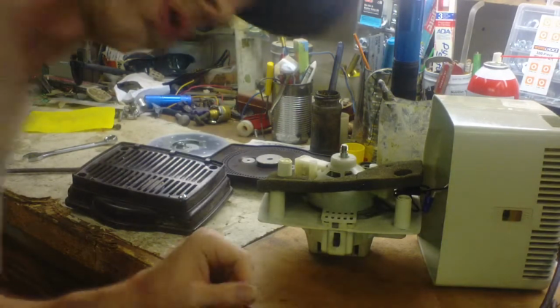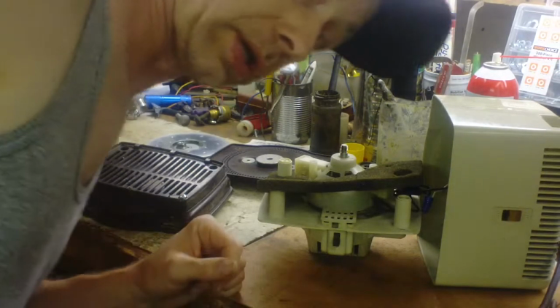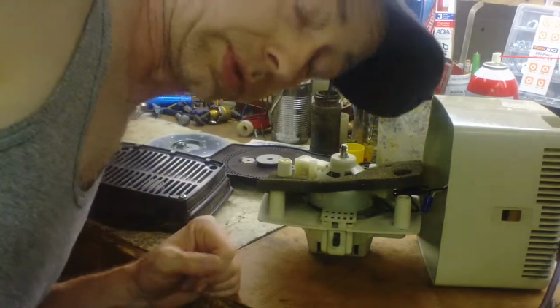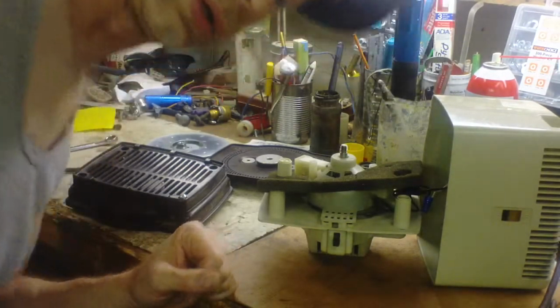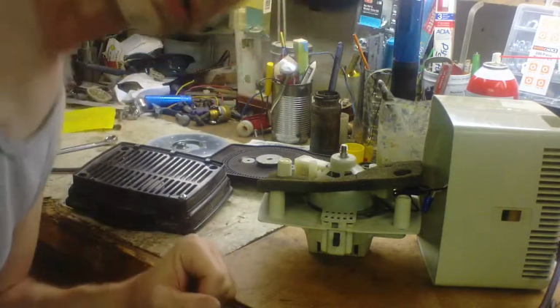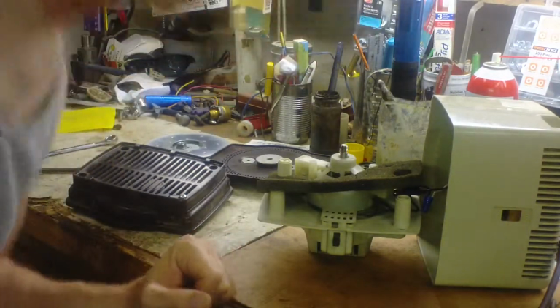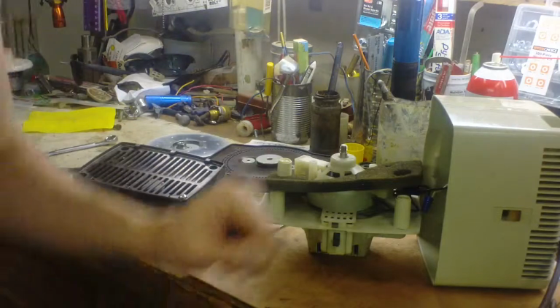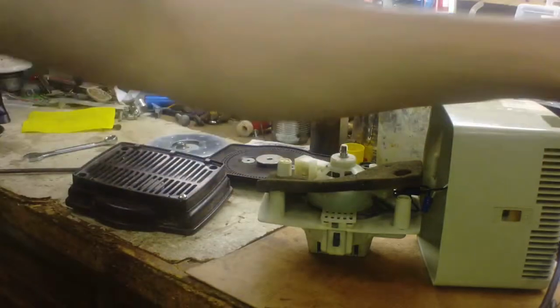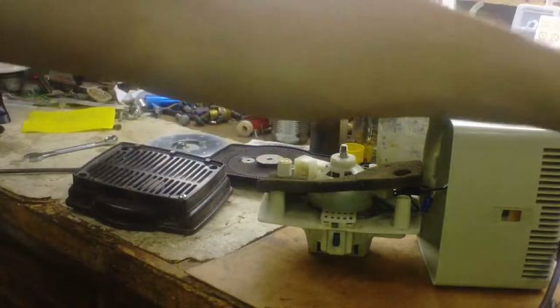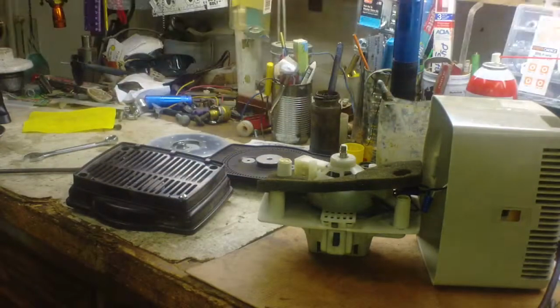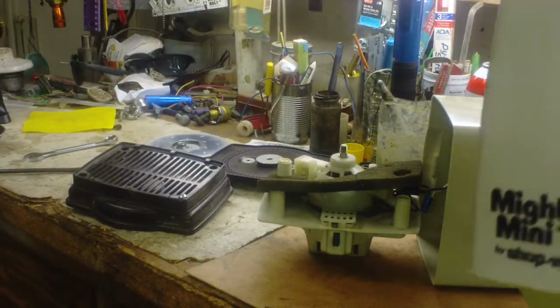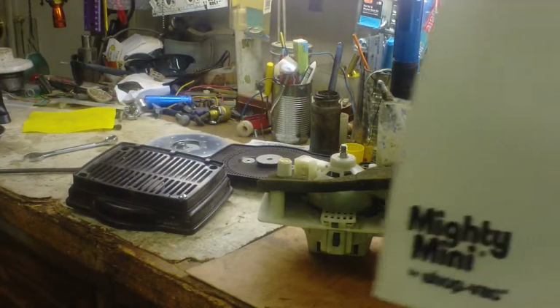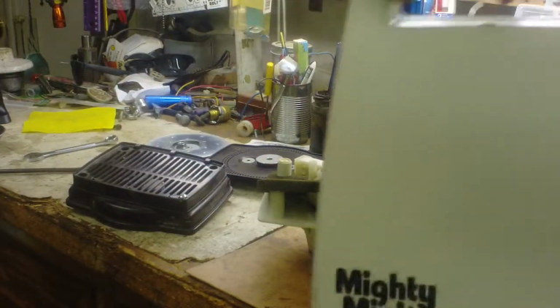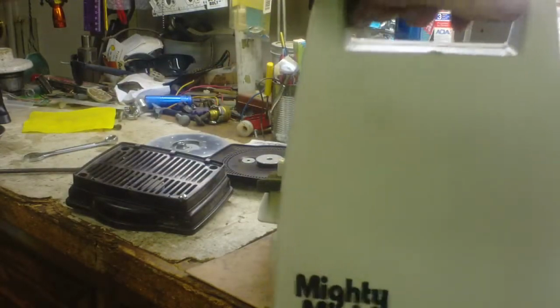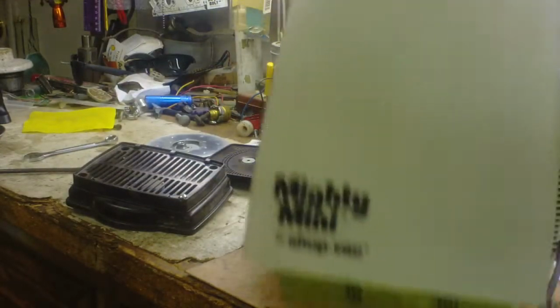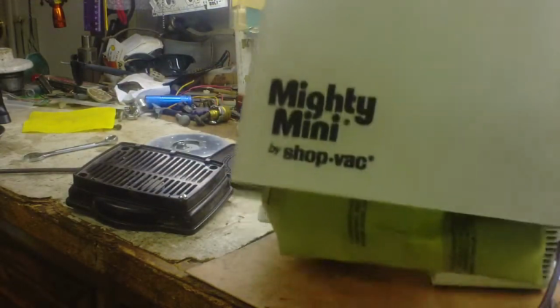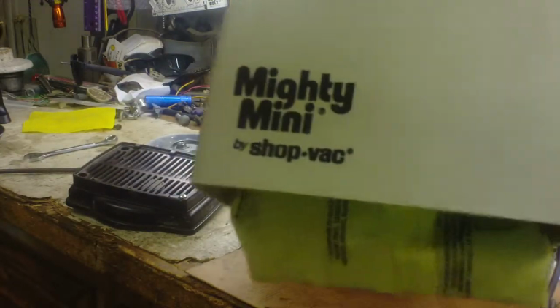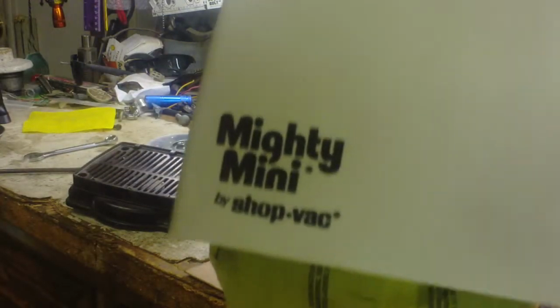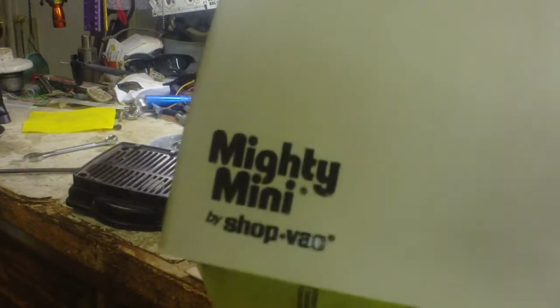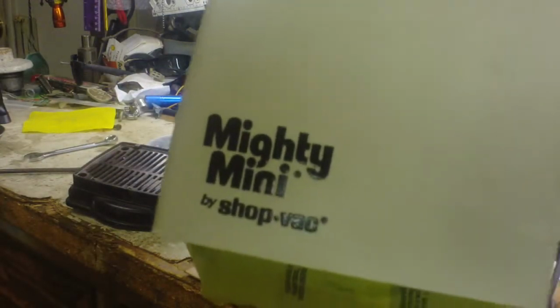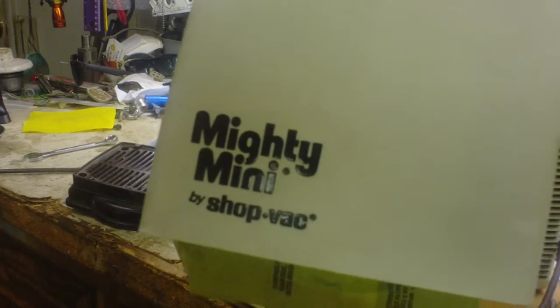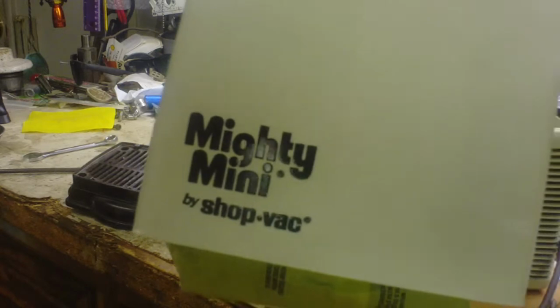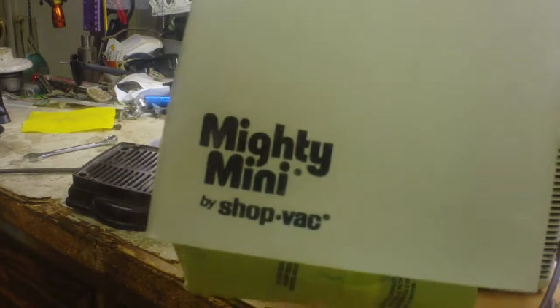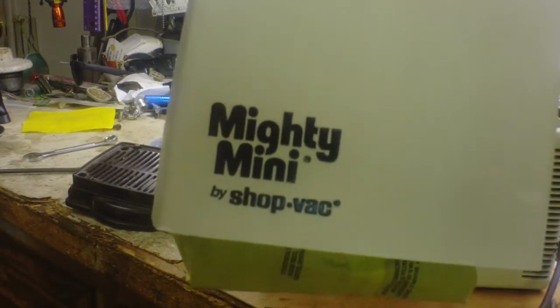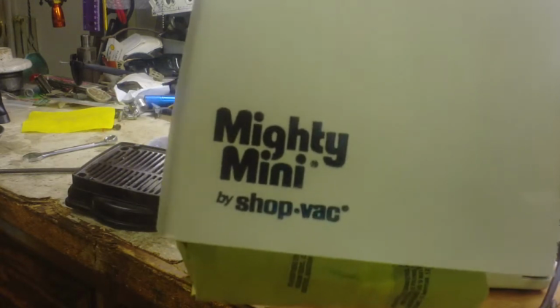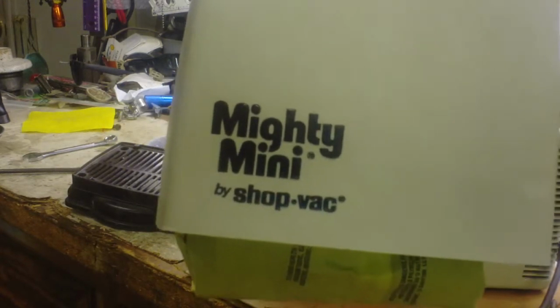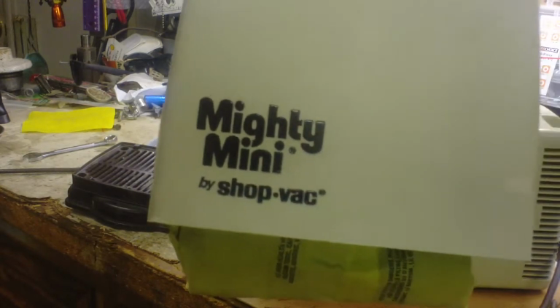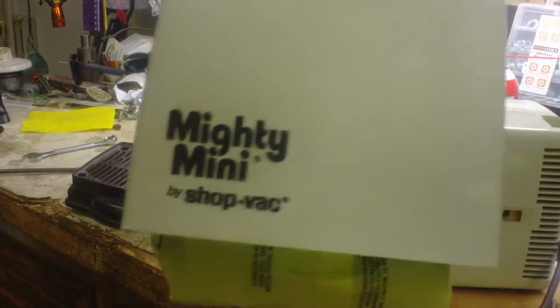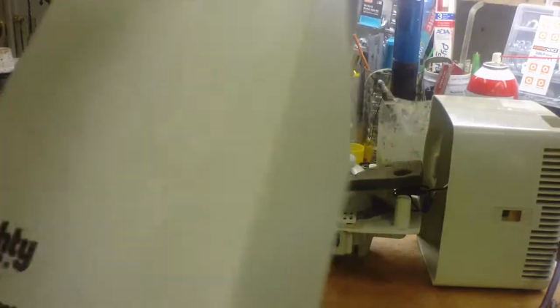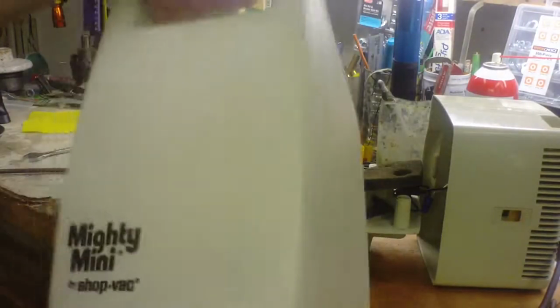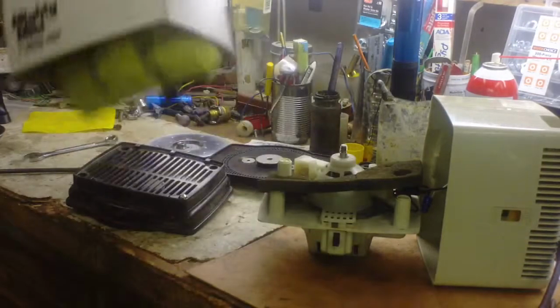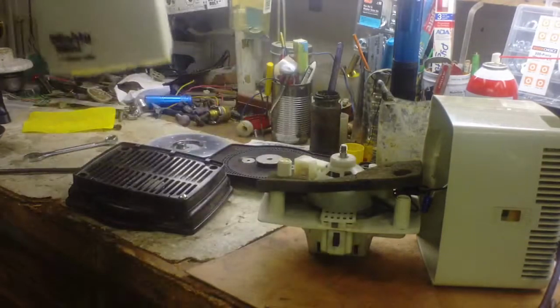Hey, what's up? How you doing today? I'm burning up, it's summertime. I'll show you how I fixed a simple short on this little Mighty Mini shop vac that my mother uses all the time.